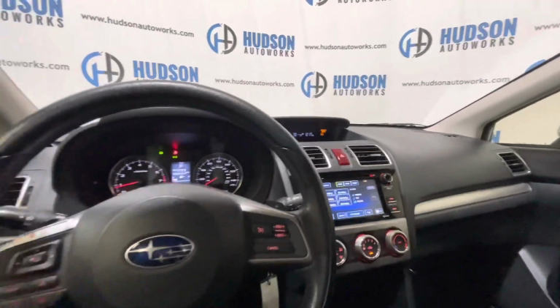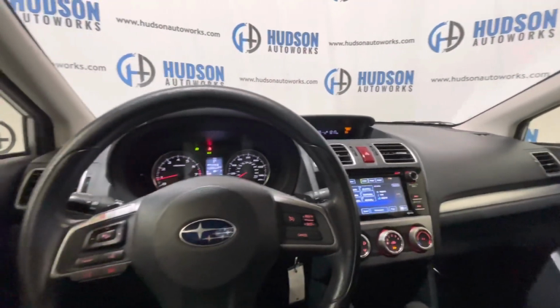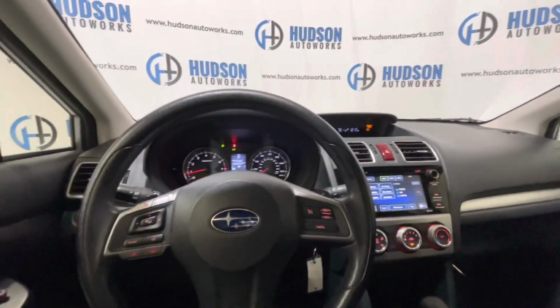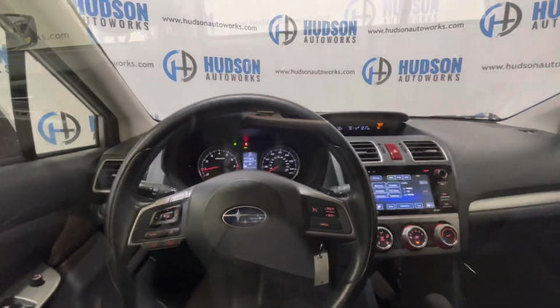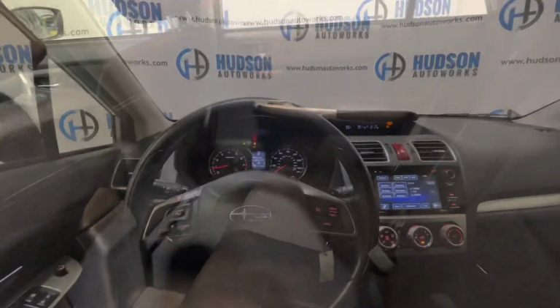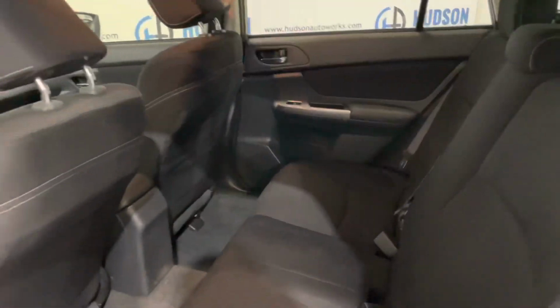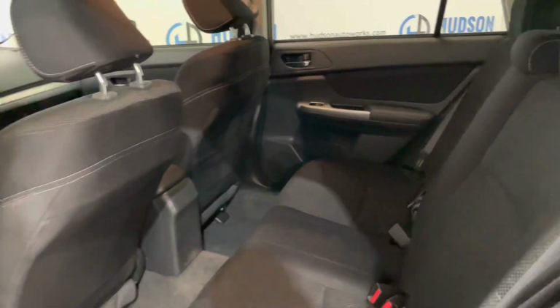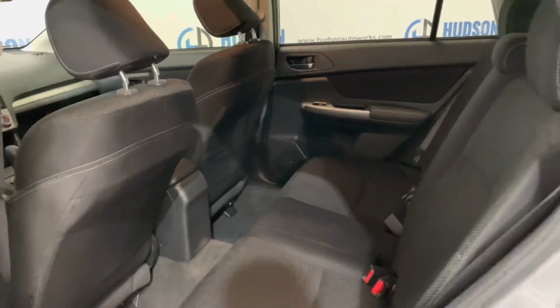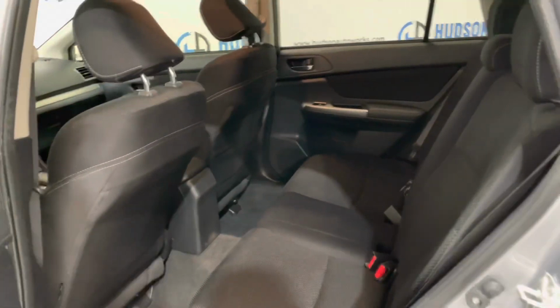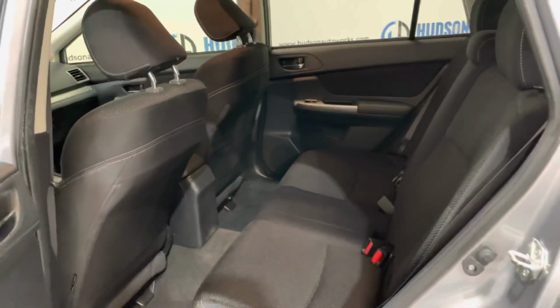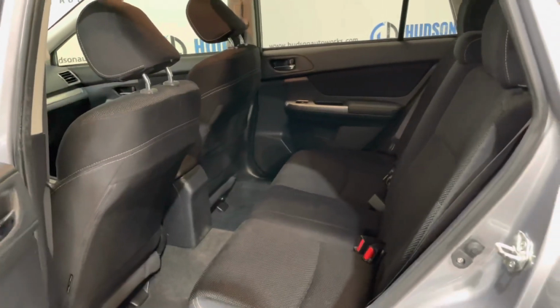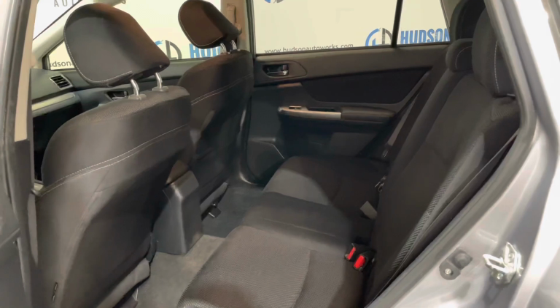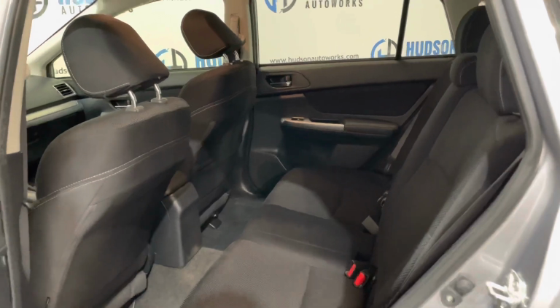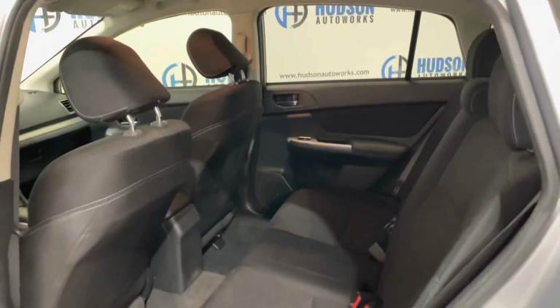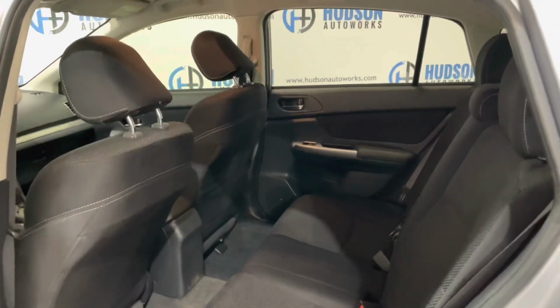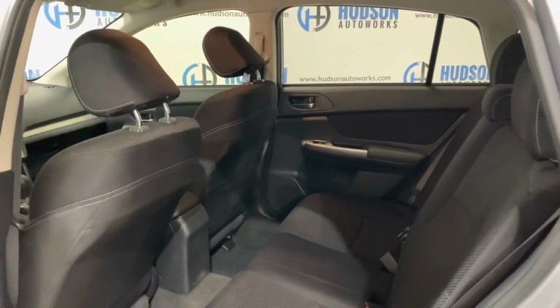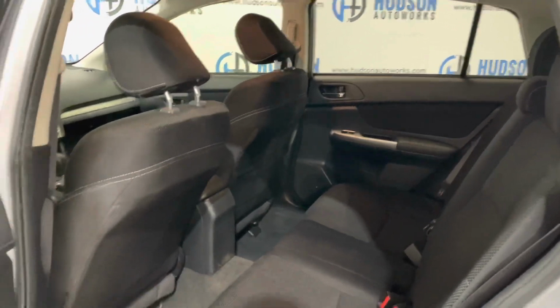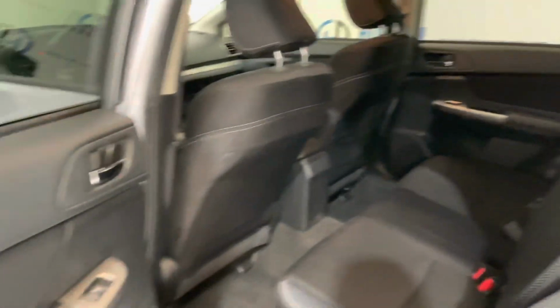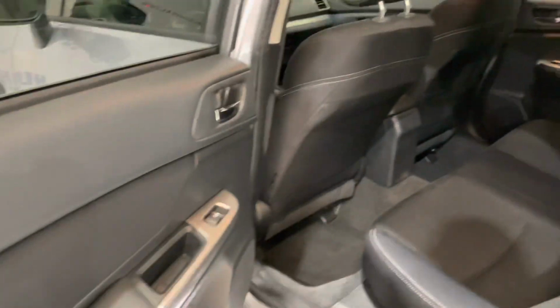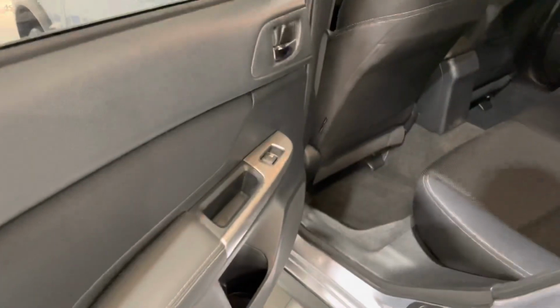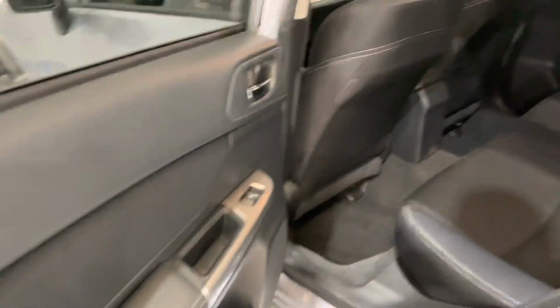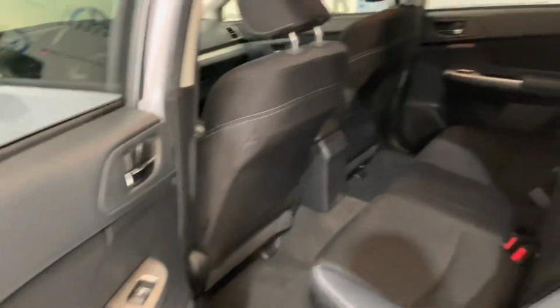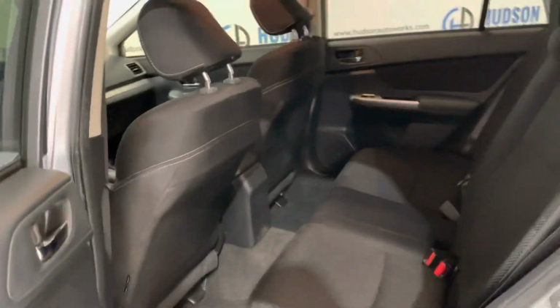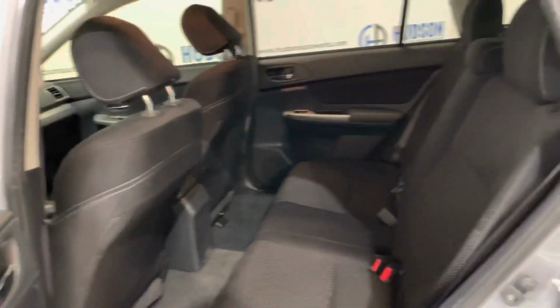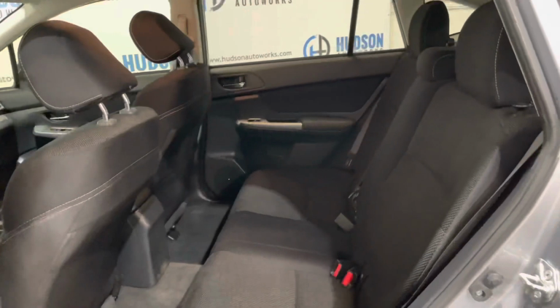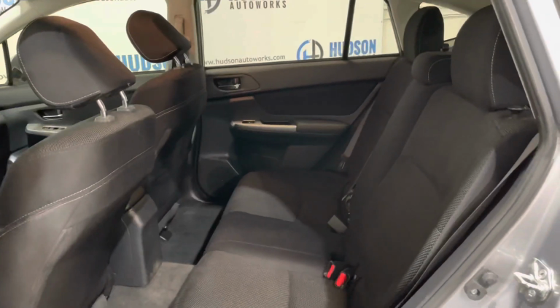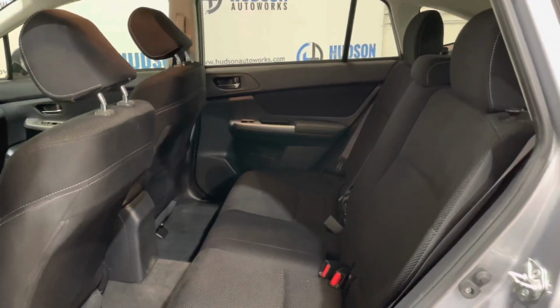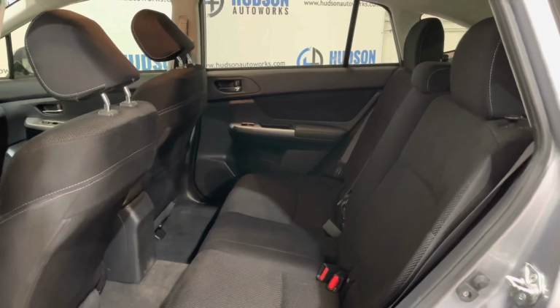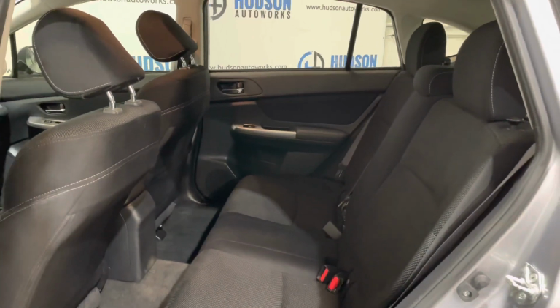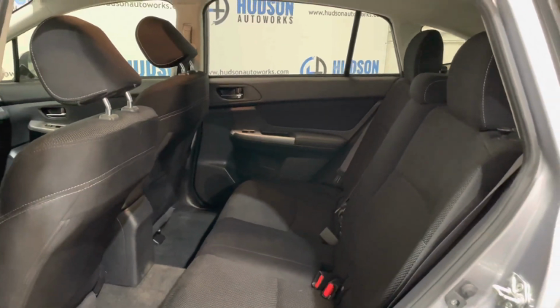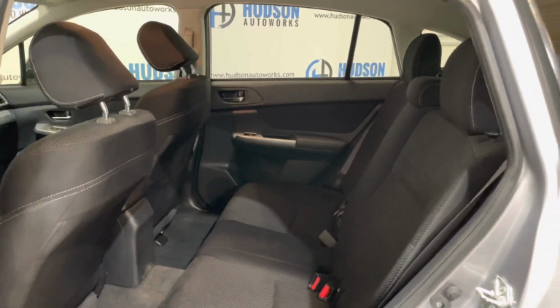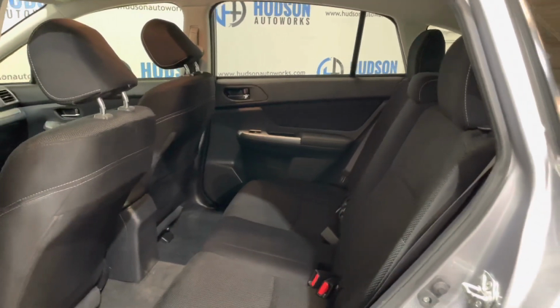Super clean cabin. In the rear of this Crosstrek, you do have seating for three. There is a map pocket on the back of the passenger side chair. There are door pockets in each rear door, big enough for a water bottle. These rear seats are split 60-40 for extra storage in your rear space.